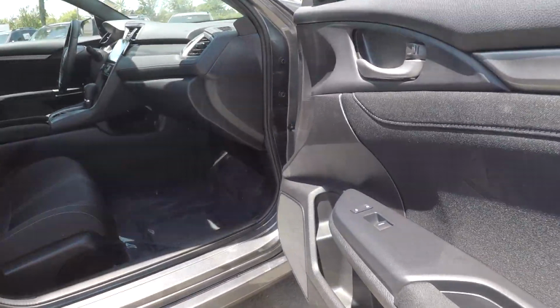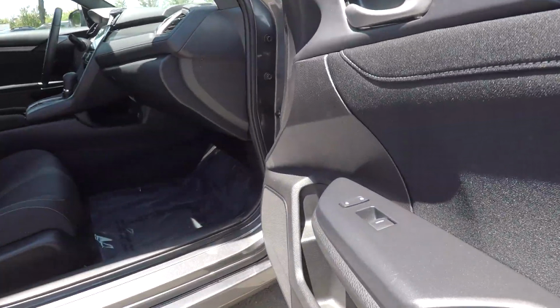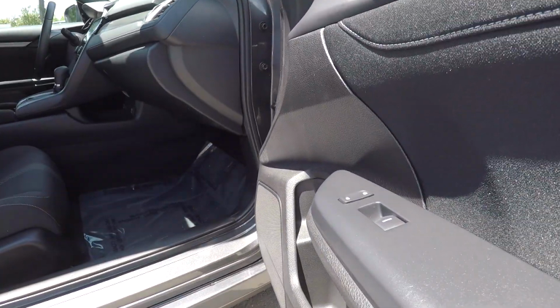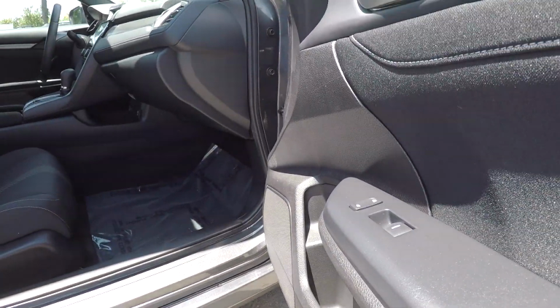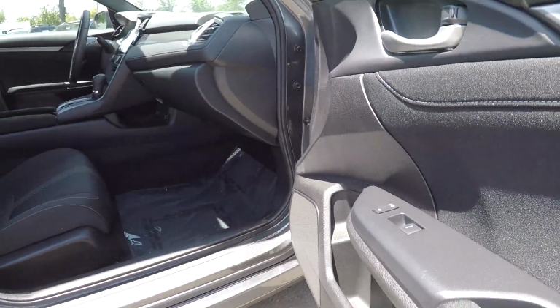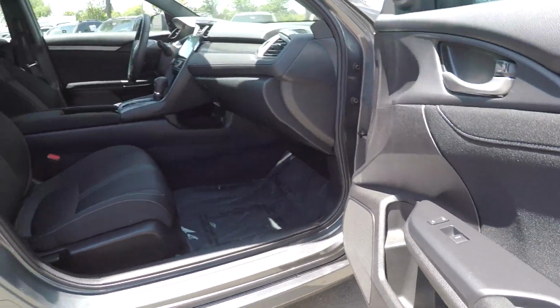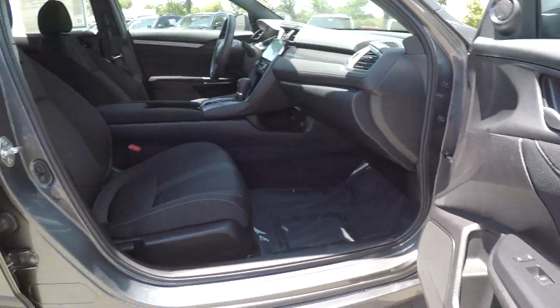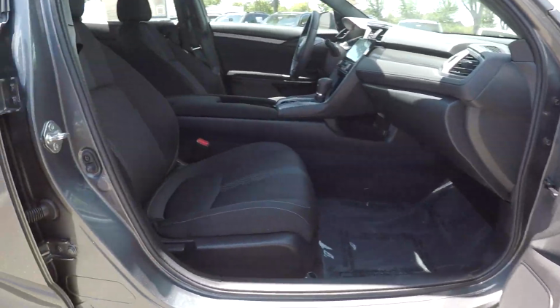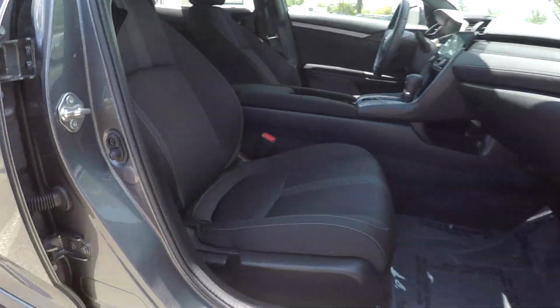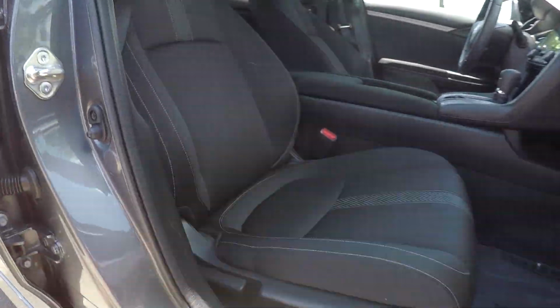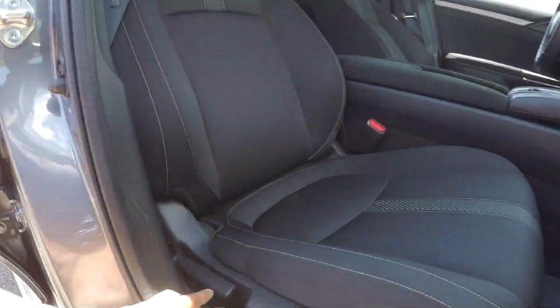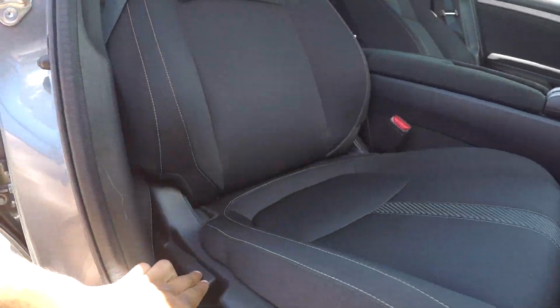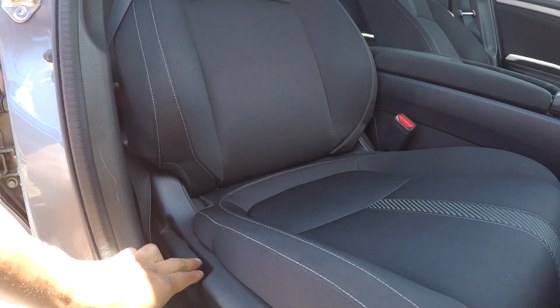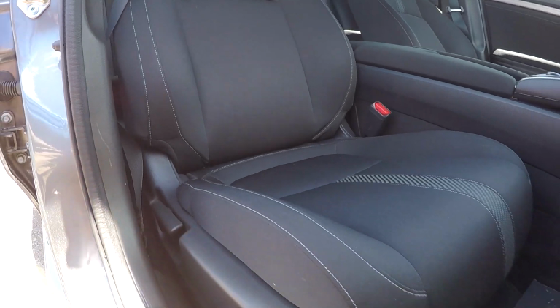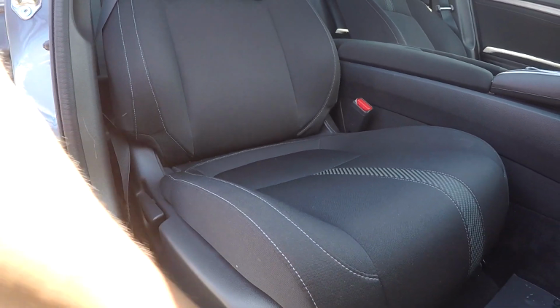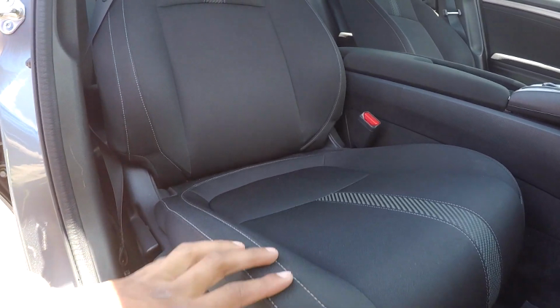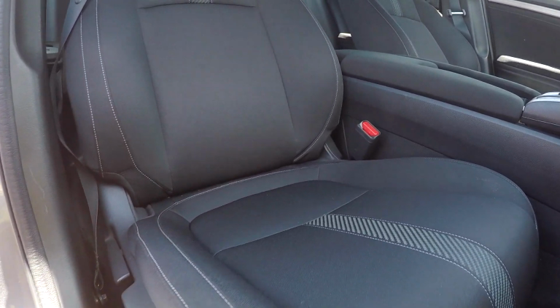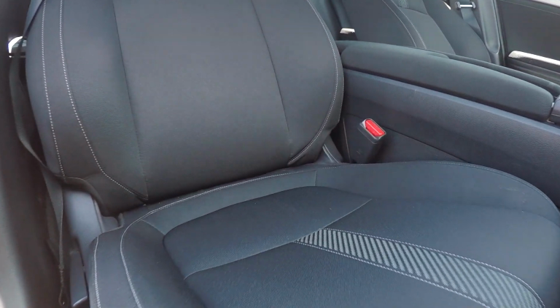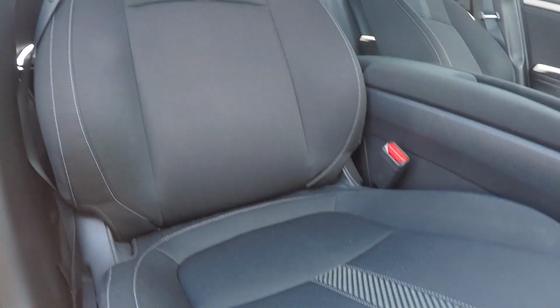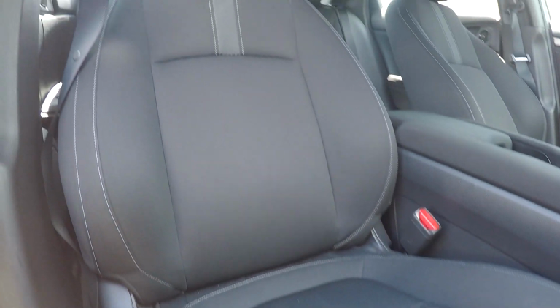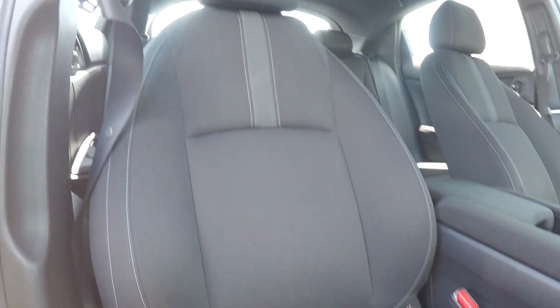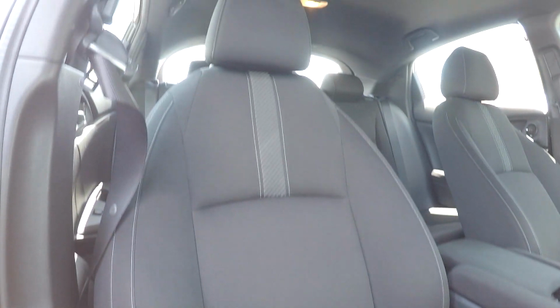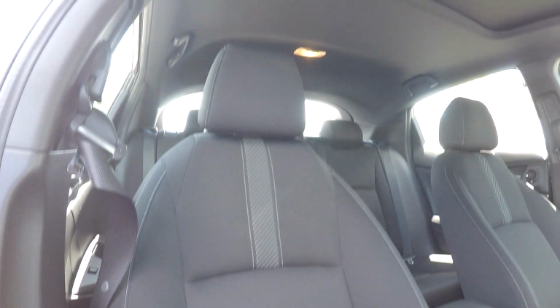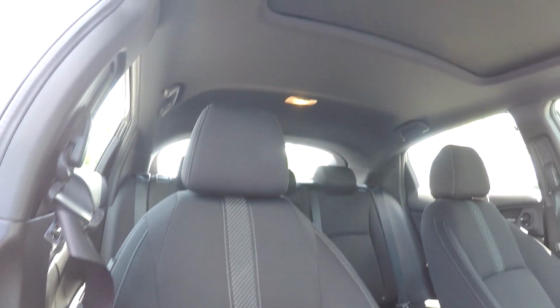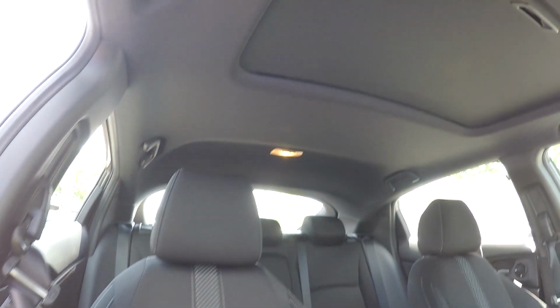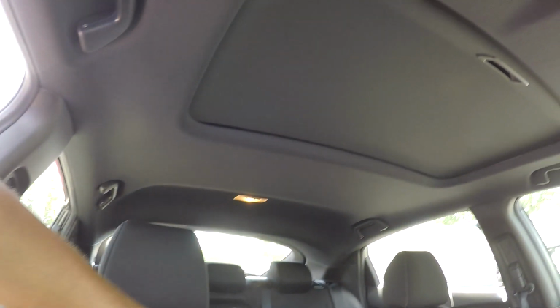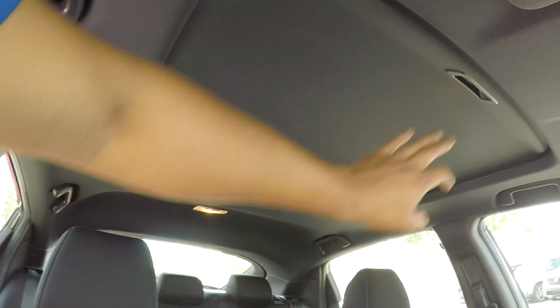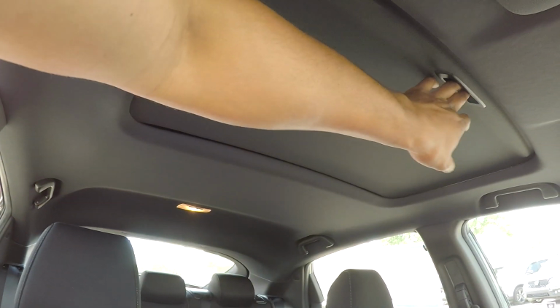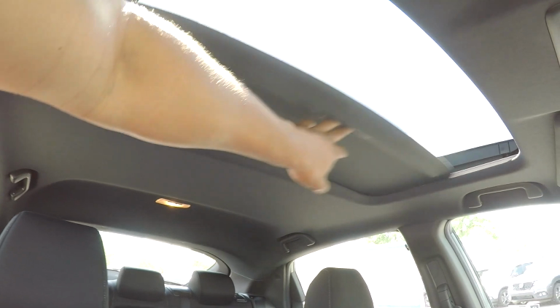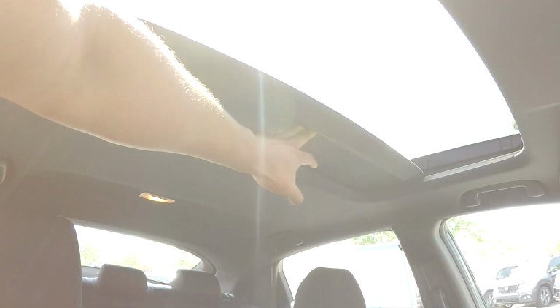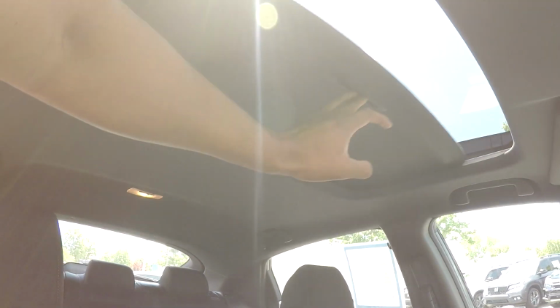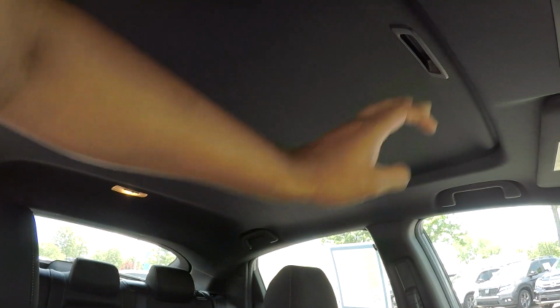Finishing up here on the passenger side, you will have fully powered locks and windows over here. Also, your seats will have some manual adjustments. Nice clean passenger side. You can look up and see that you're going to have a sunshade up here for you.